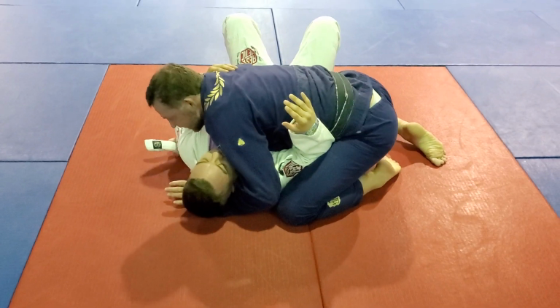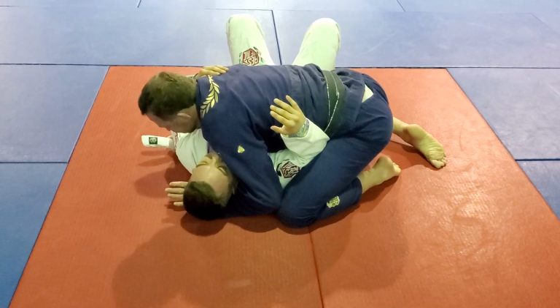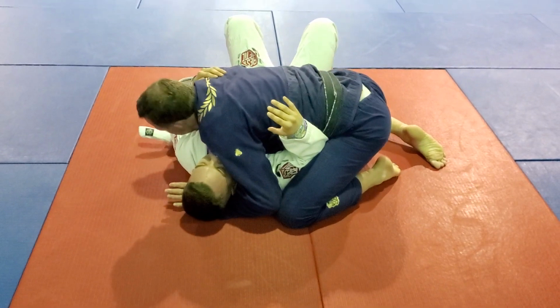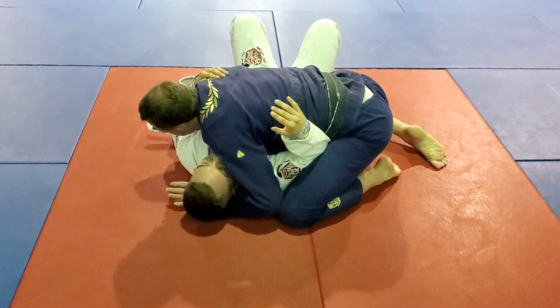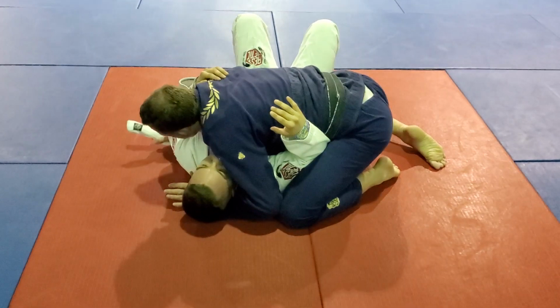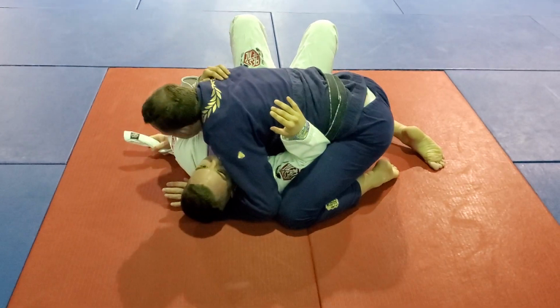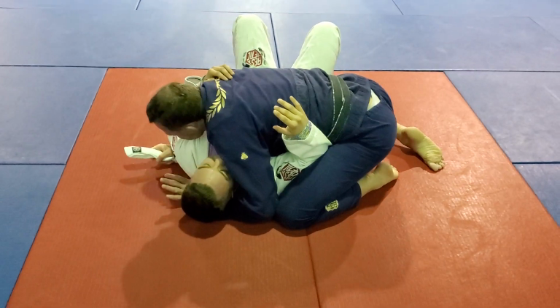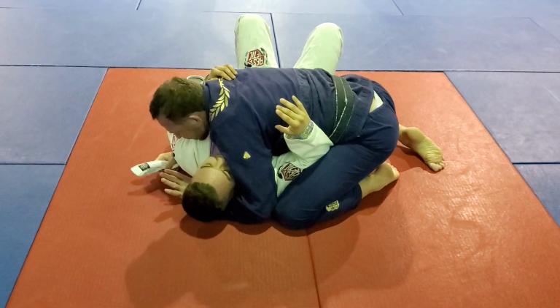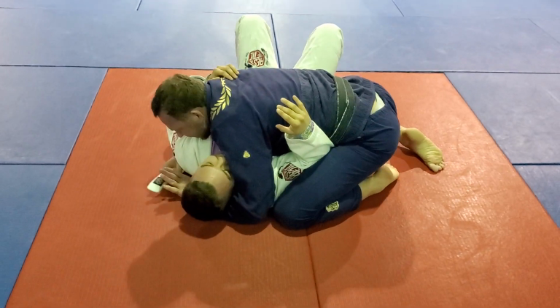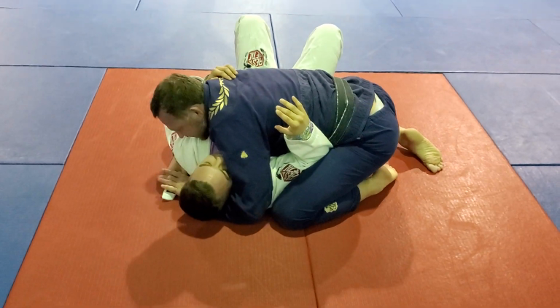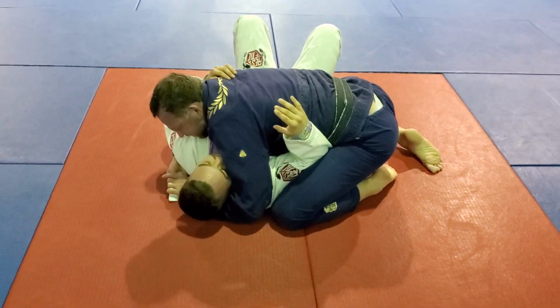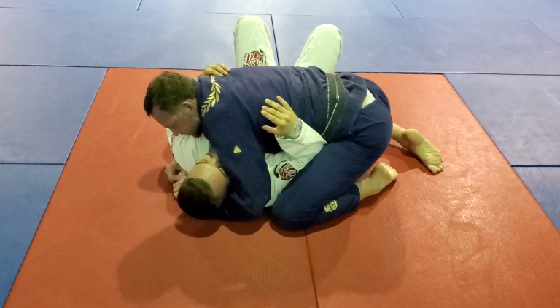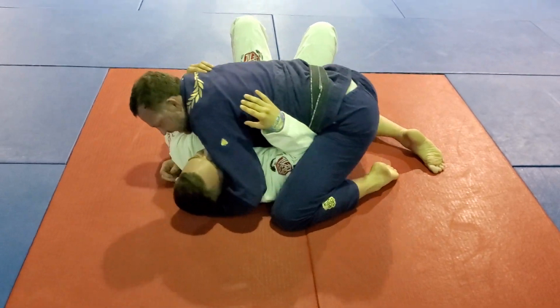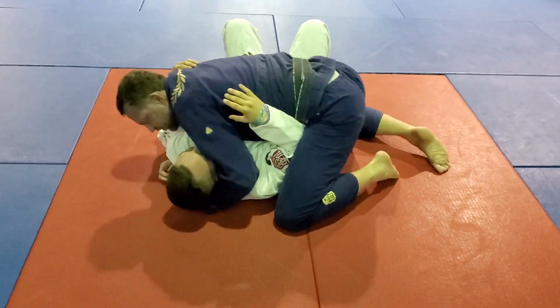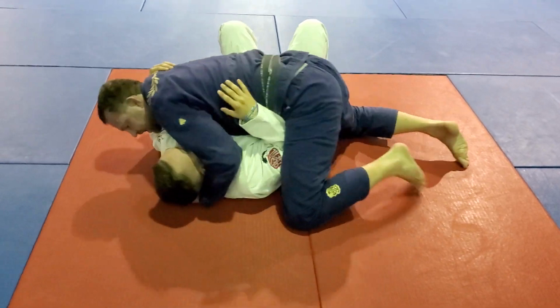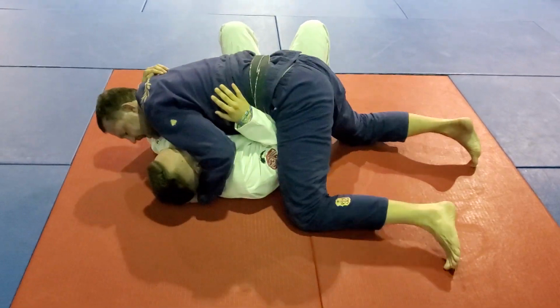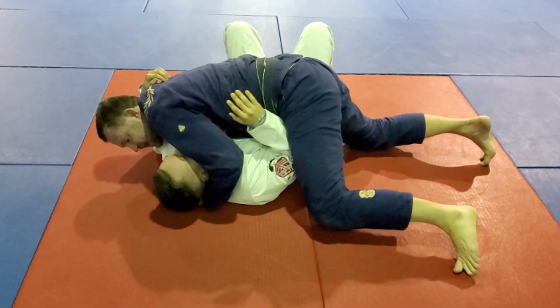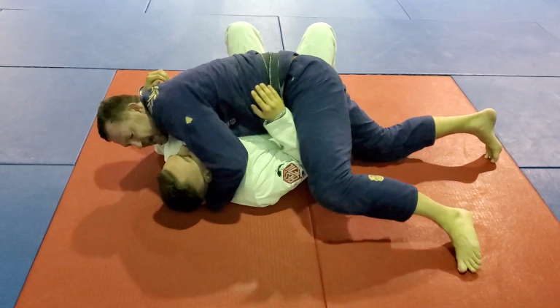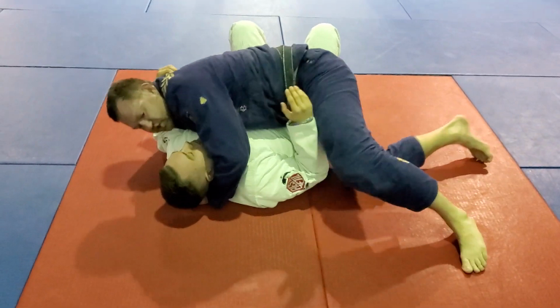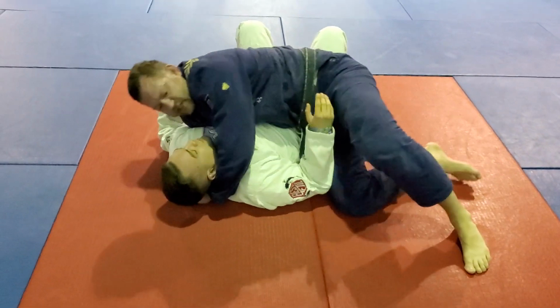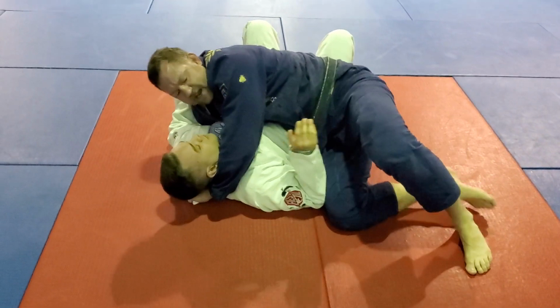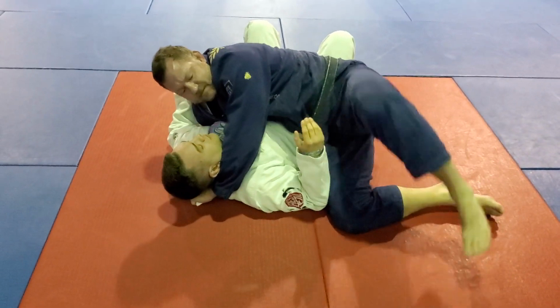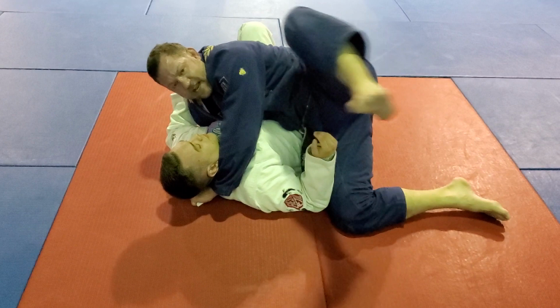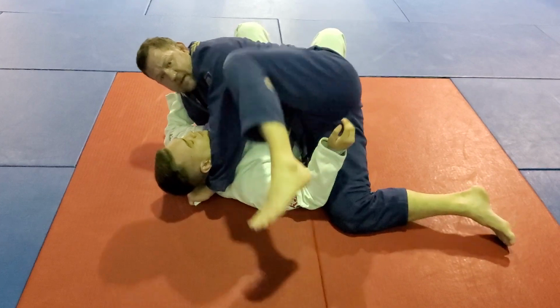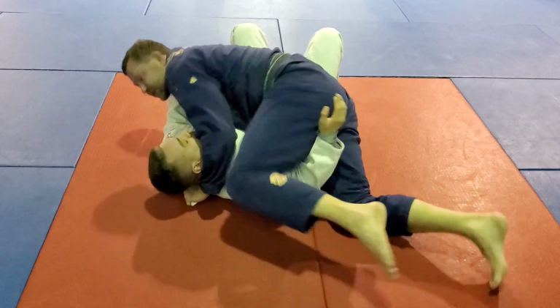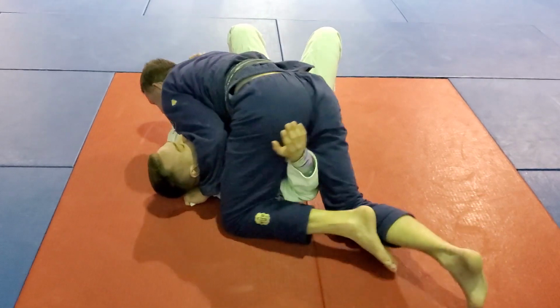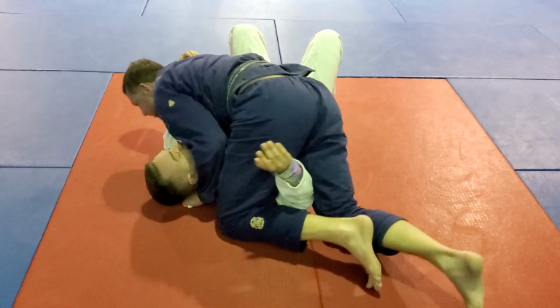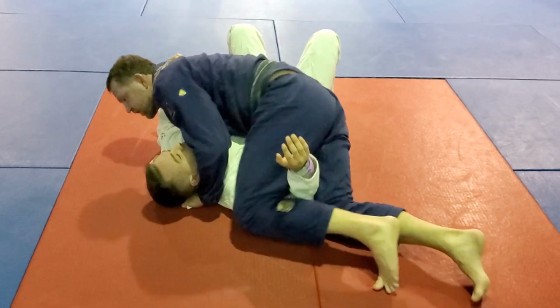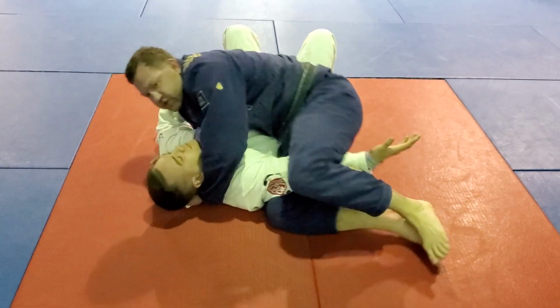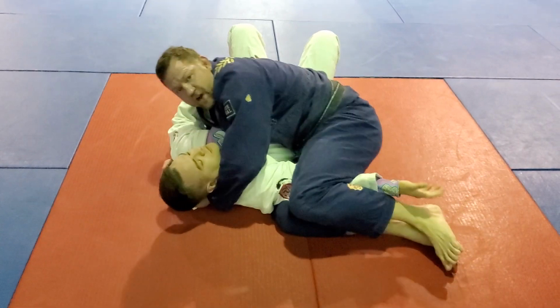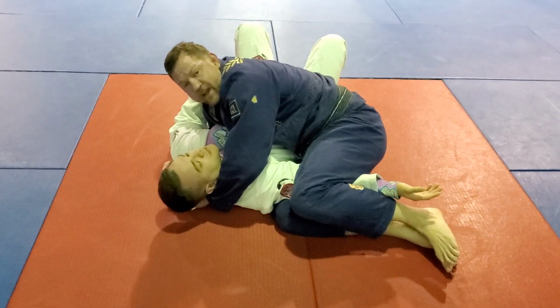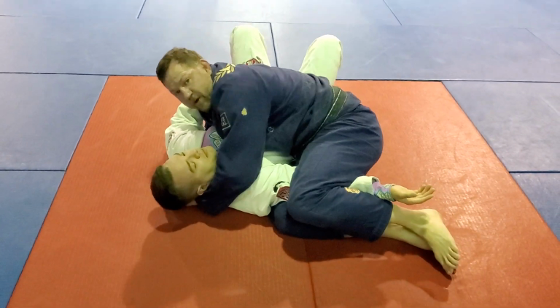I'm in side control. I take the lapel out, feed it to my underhook hand, switch my hips, and now I'm going to step over to trap that arm.